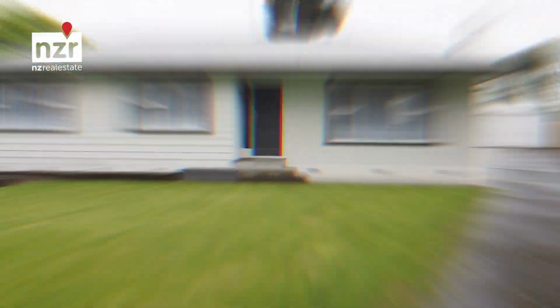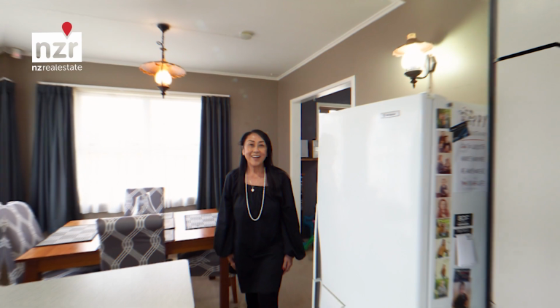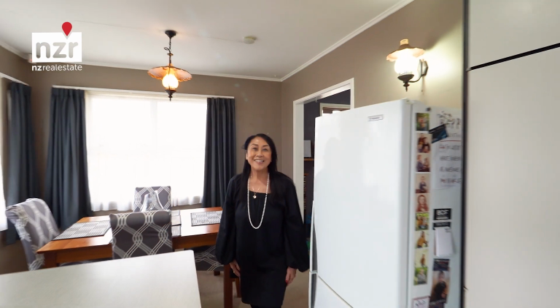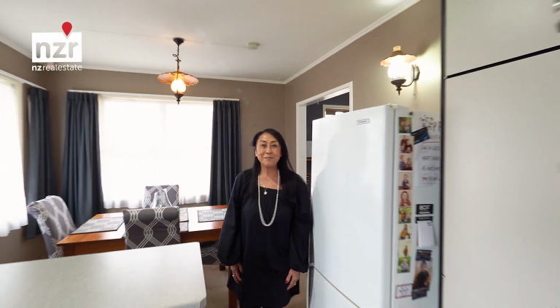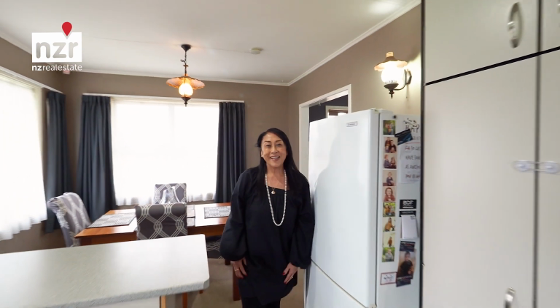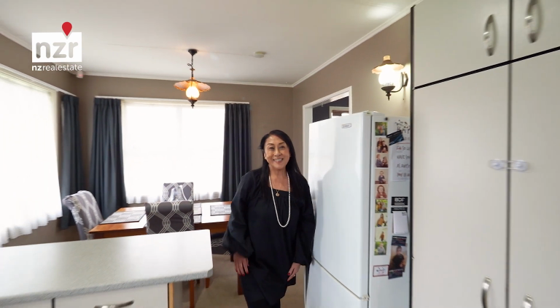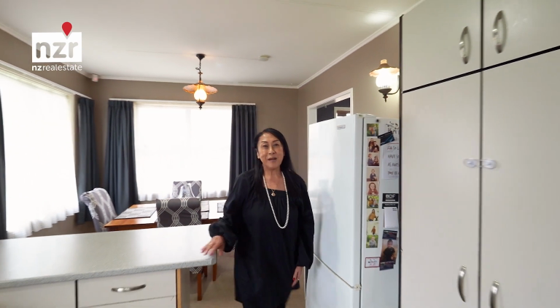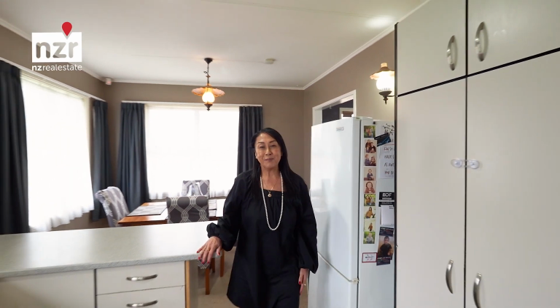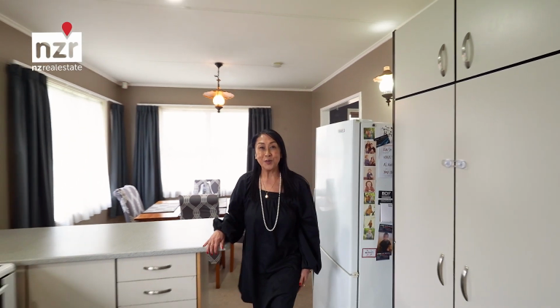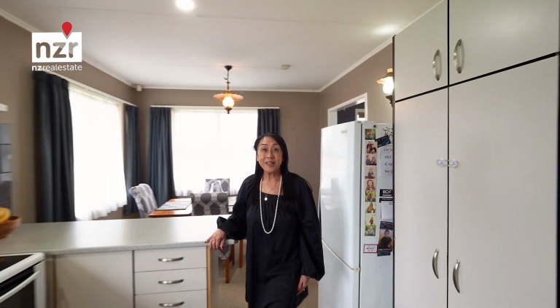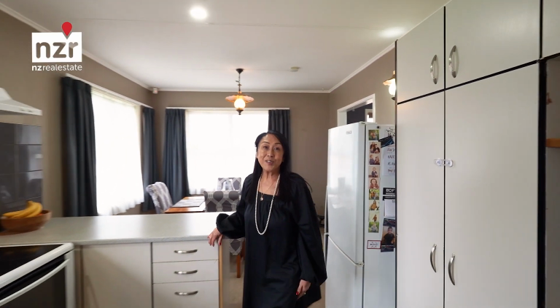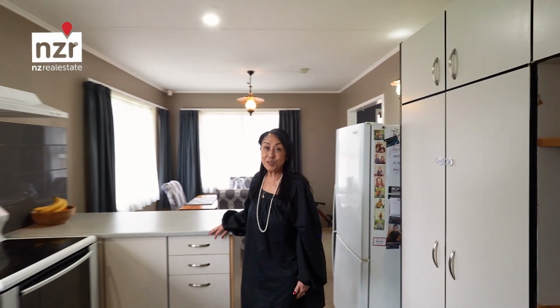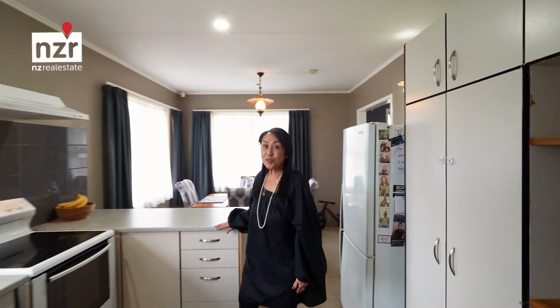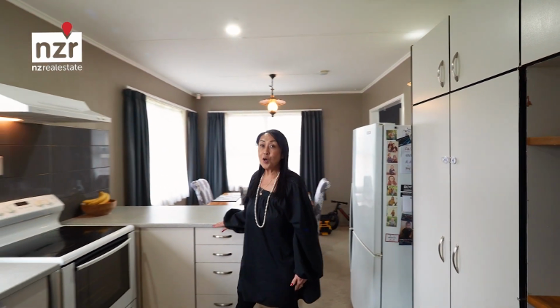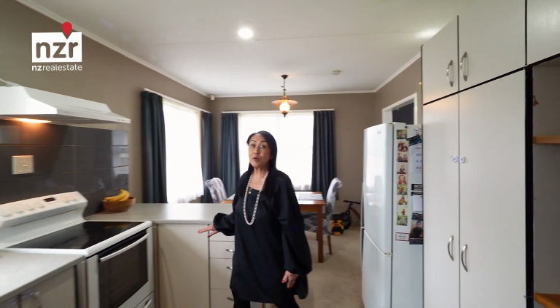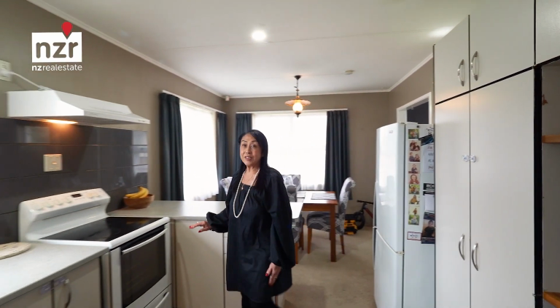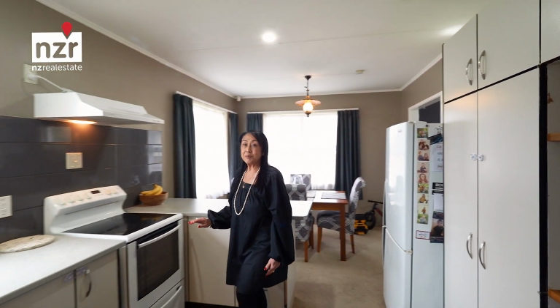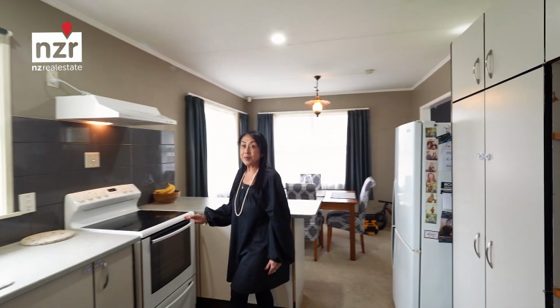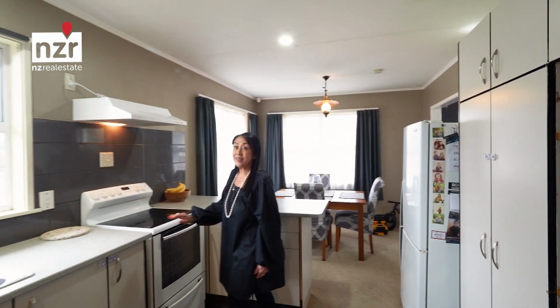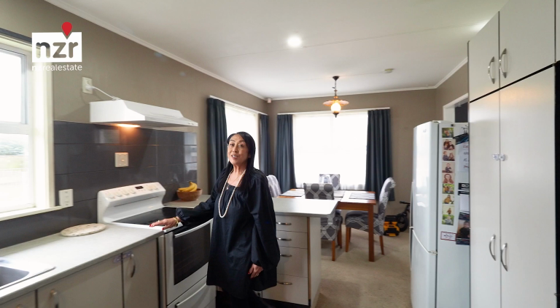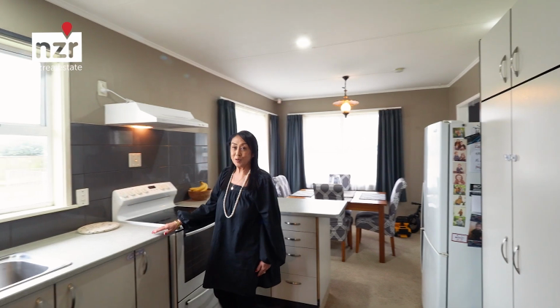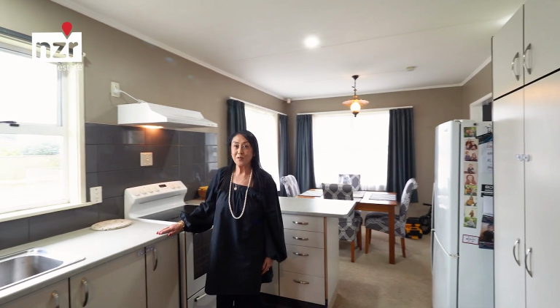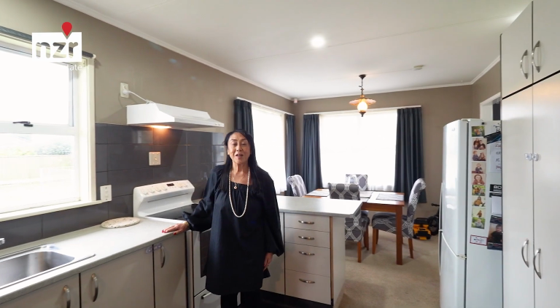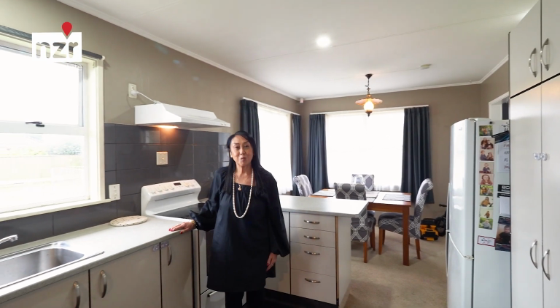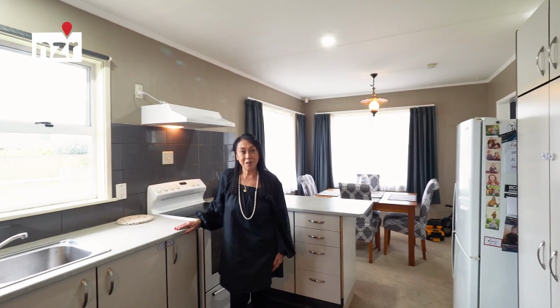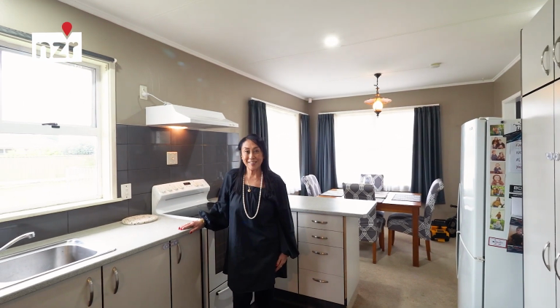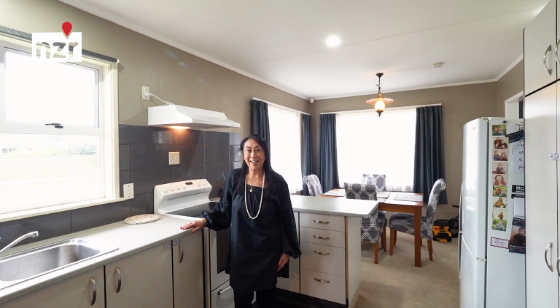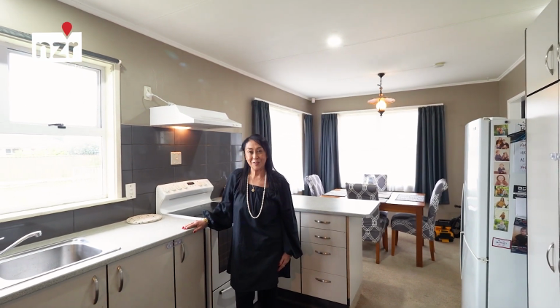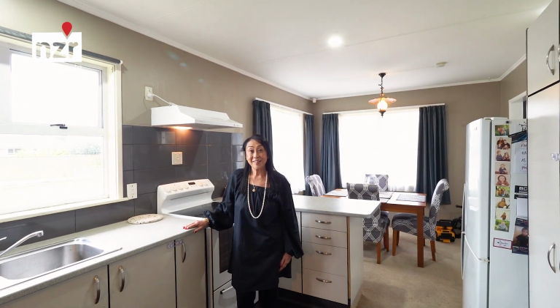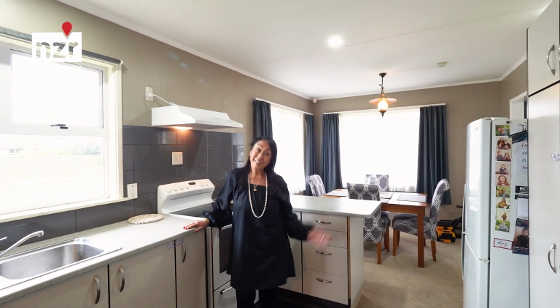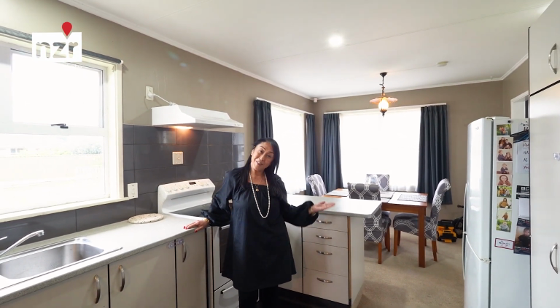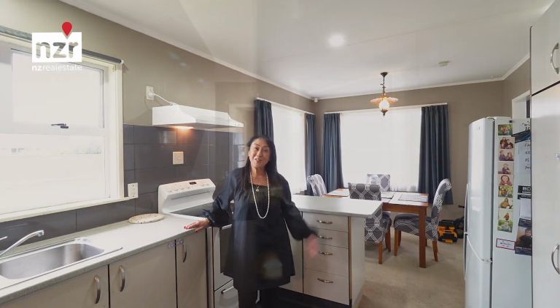Hi, Lily Beck, NZR Palms North. Are you looking for a home or an investment property? Look no further — 12 Sinclair Avenue. Come have a look through.